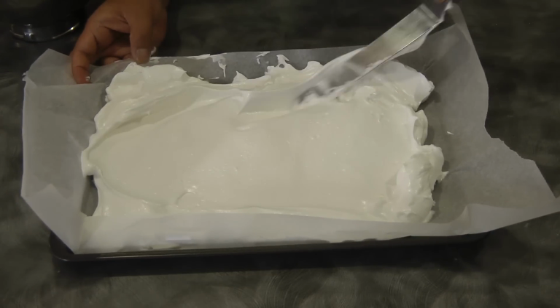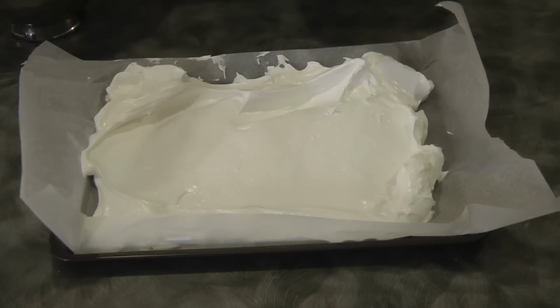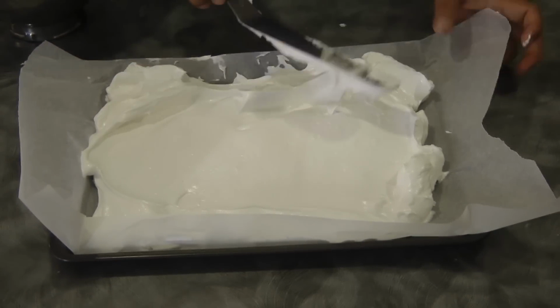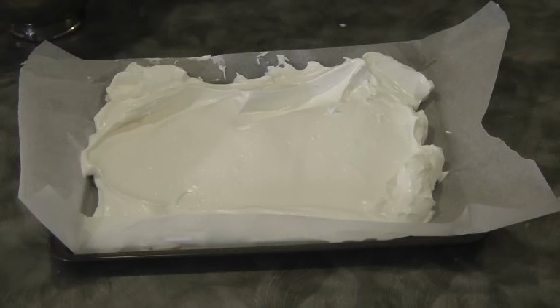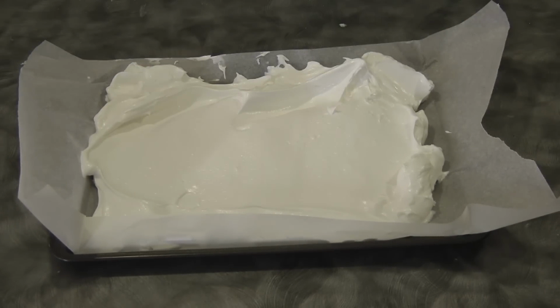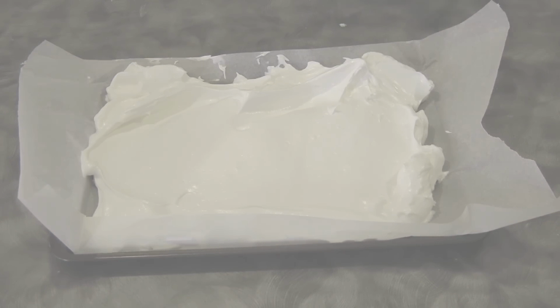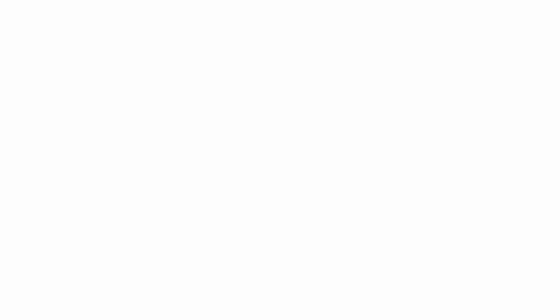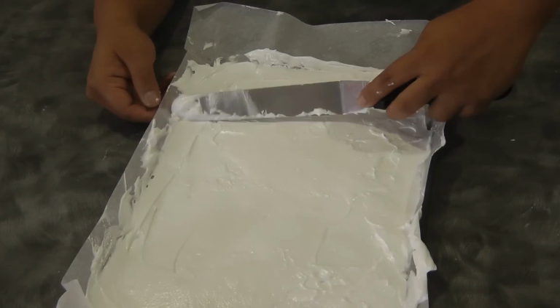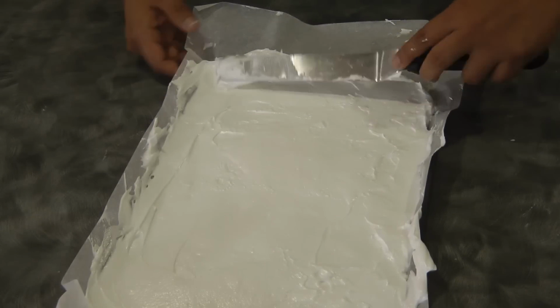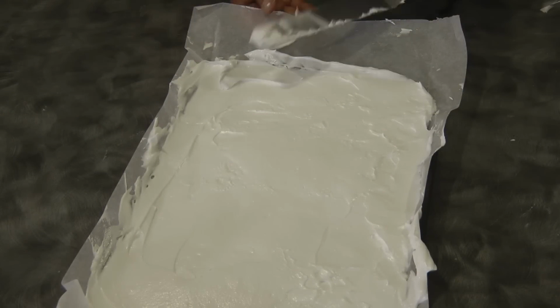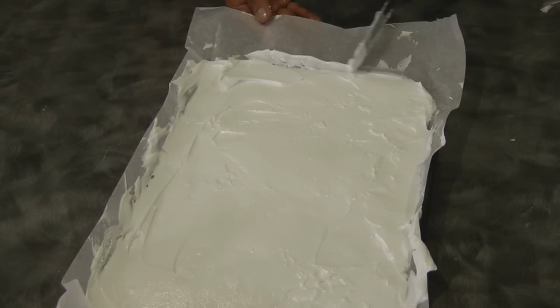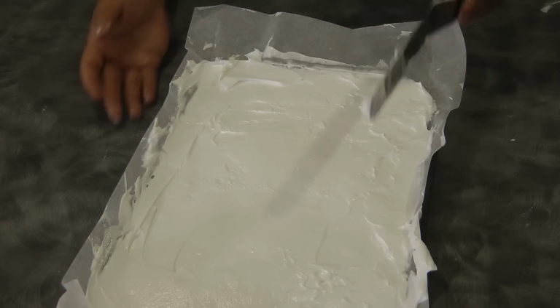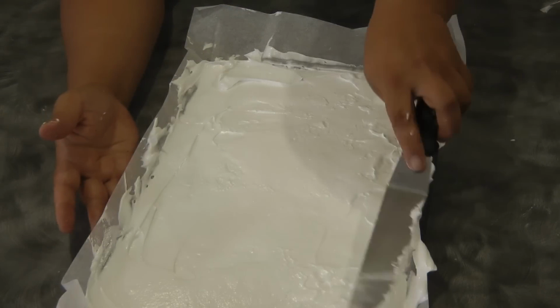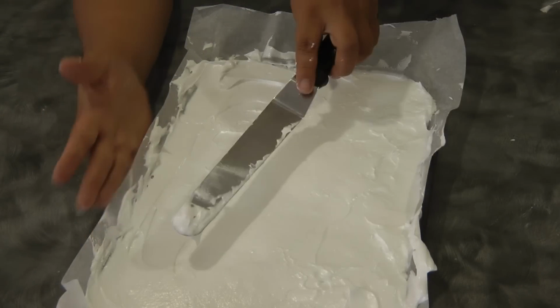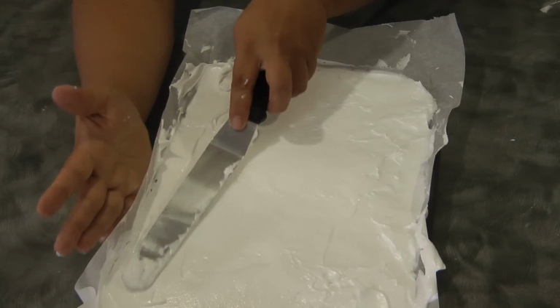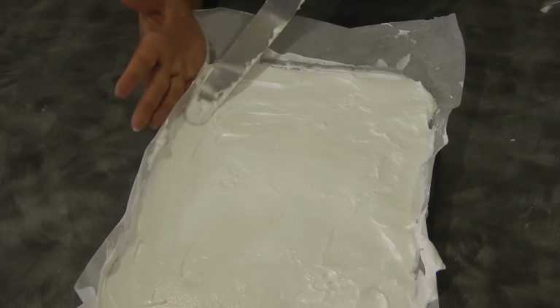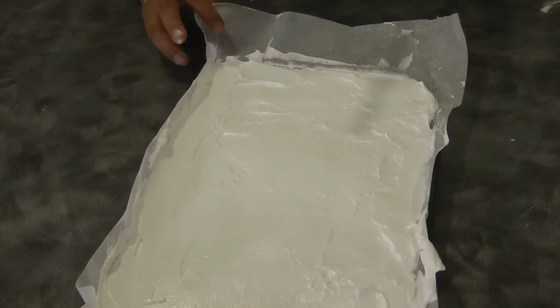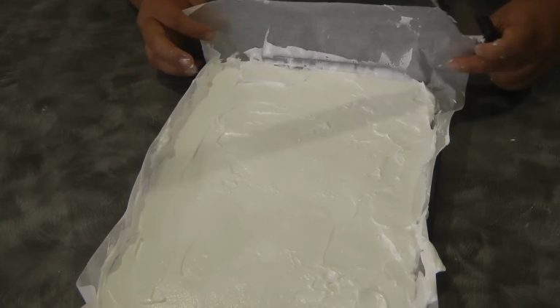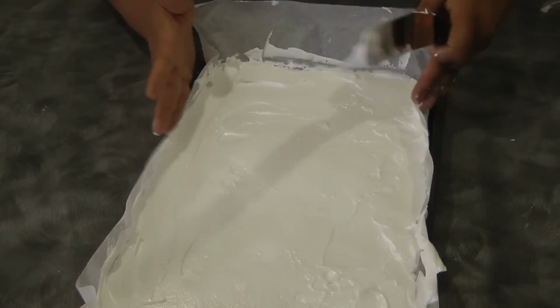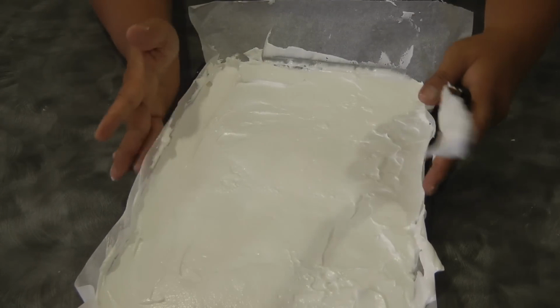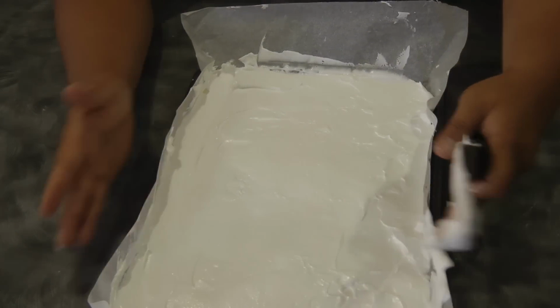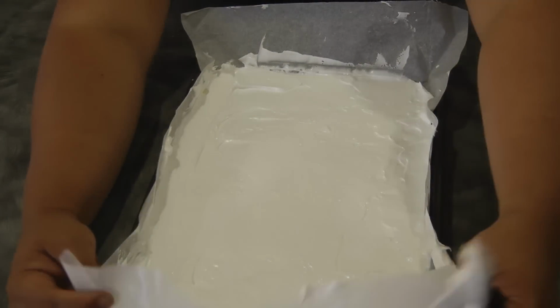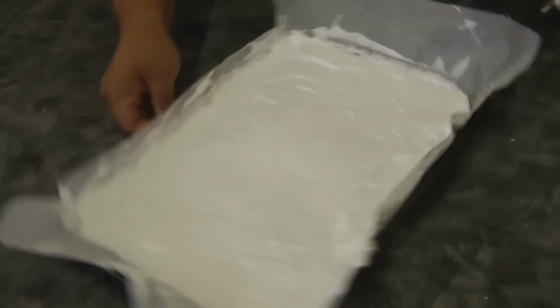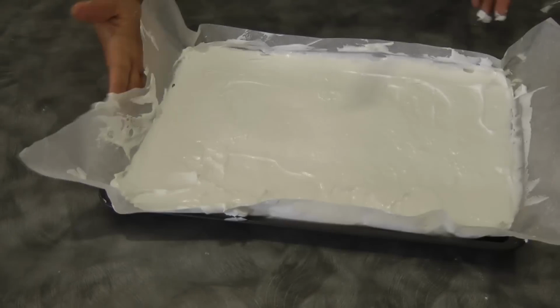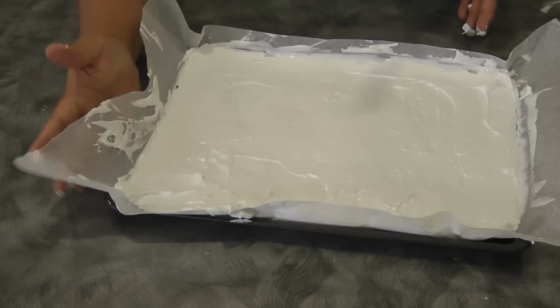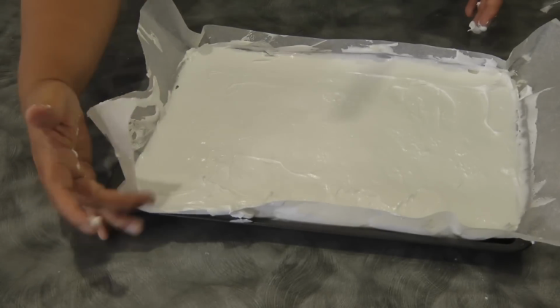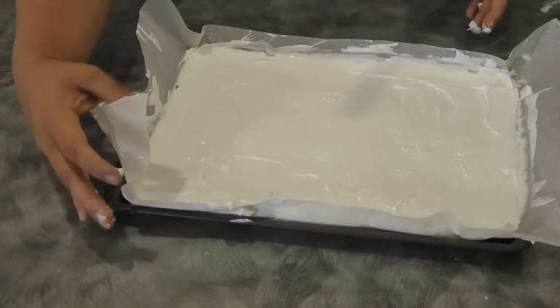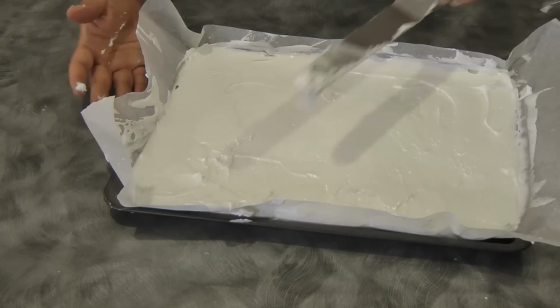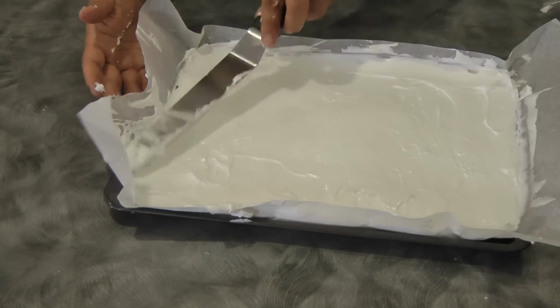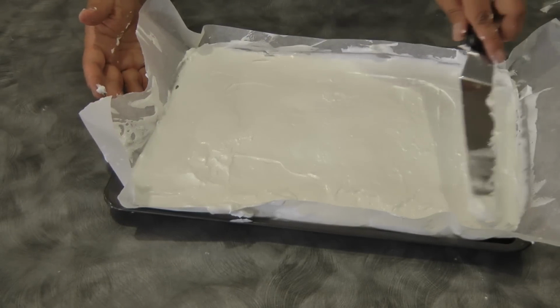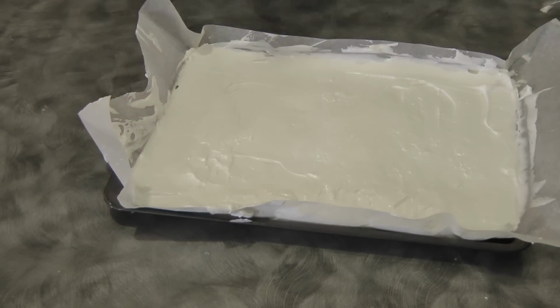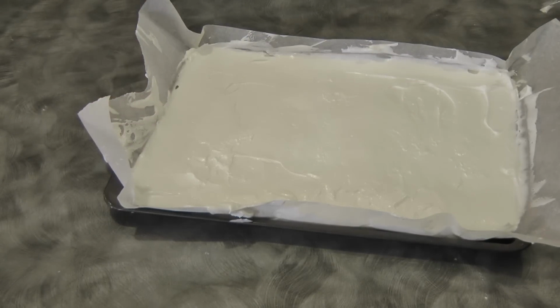Then we will bake this in a preheated oven at 175 degrees Celsius for about 12 to 15 minutes, or until the top is brown. I'll show you when it's done.